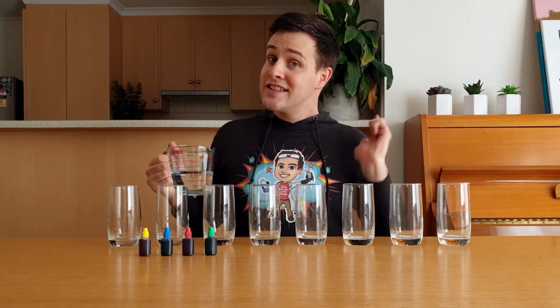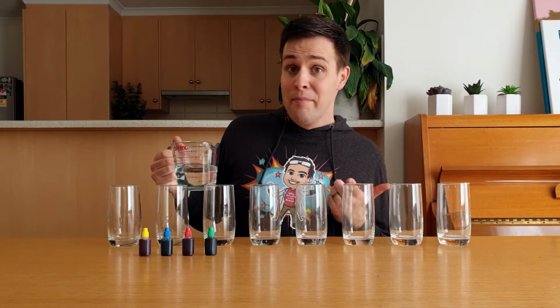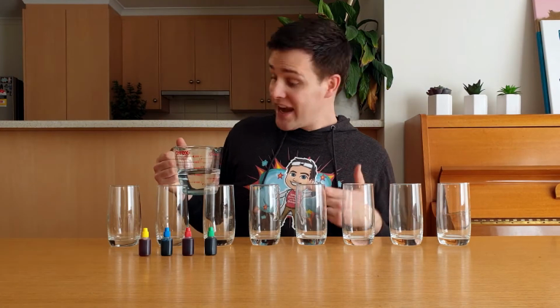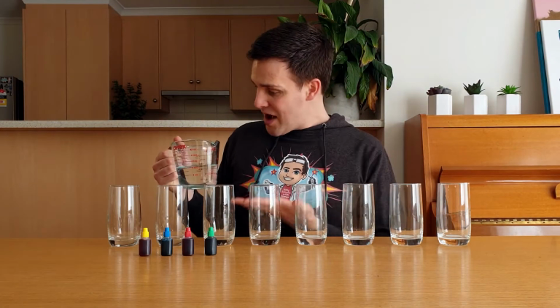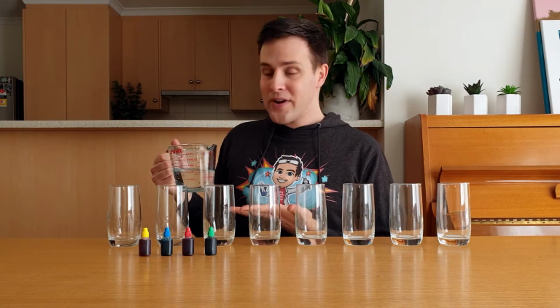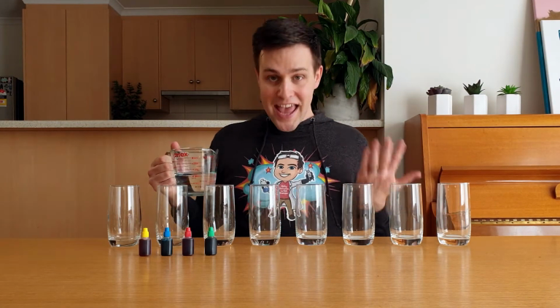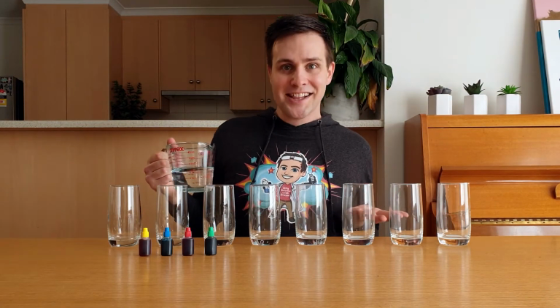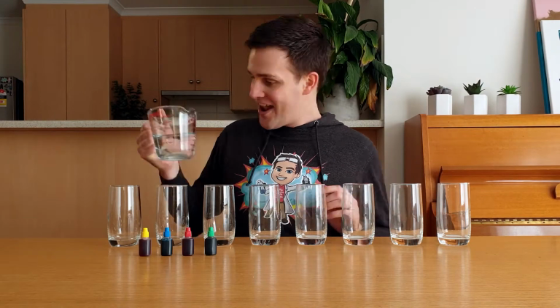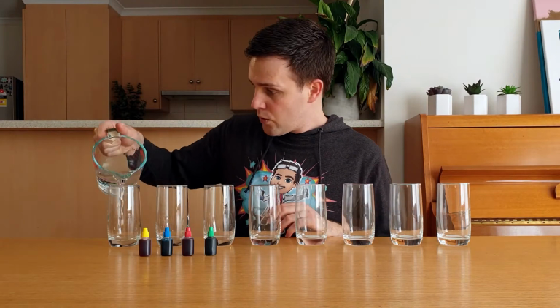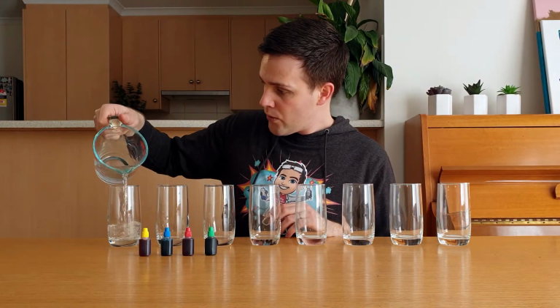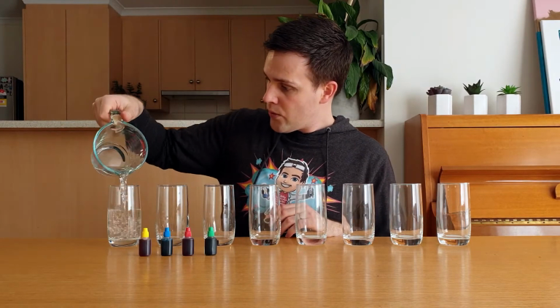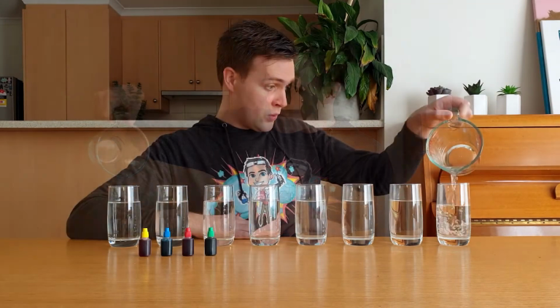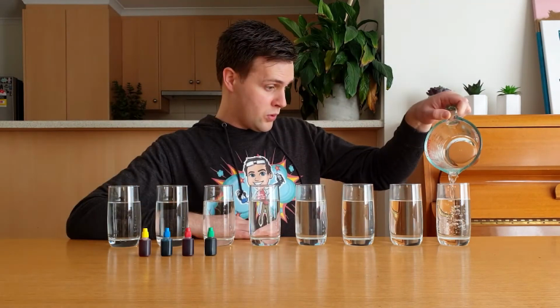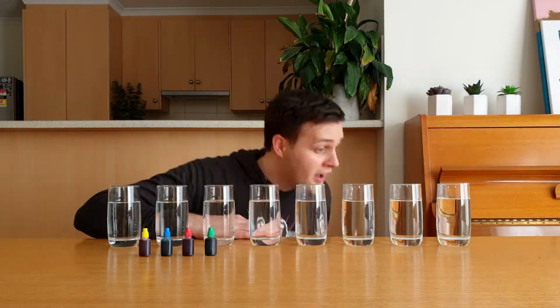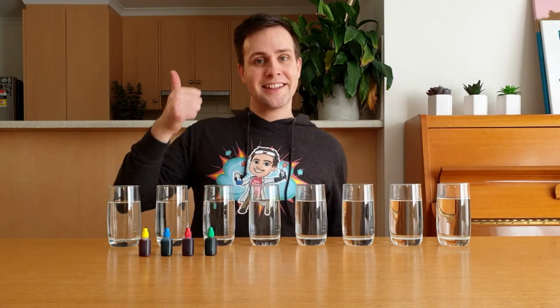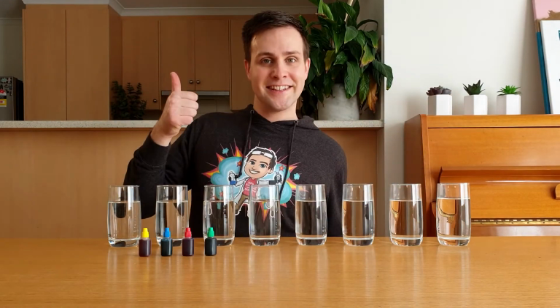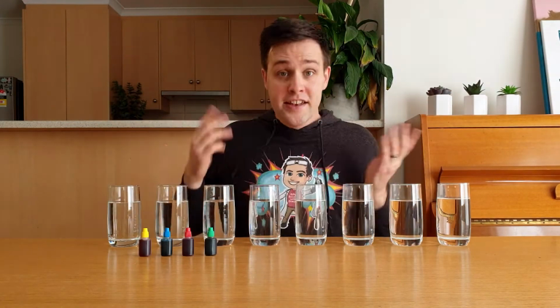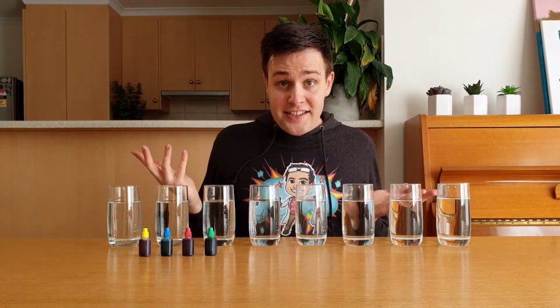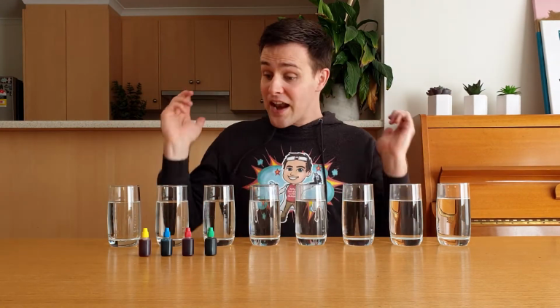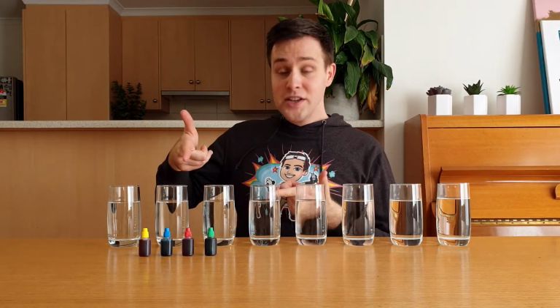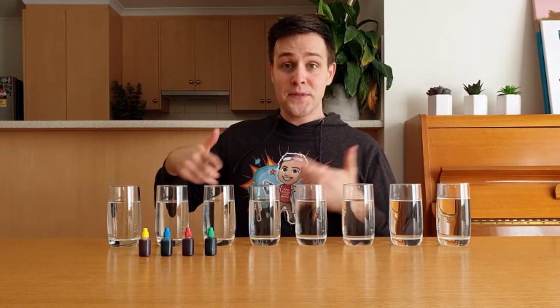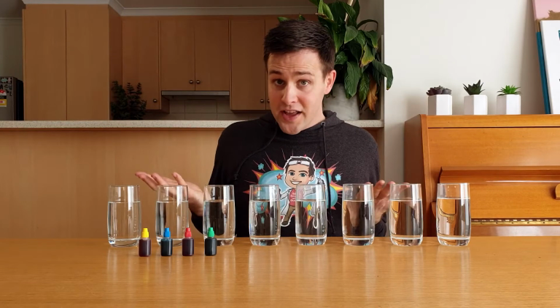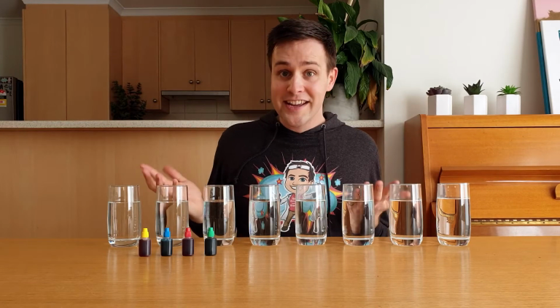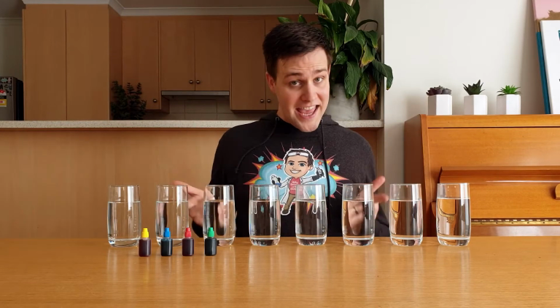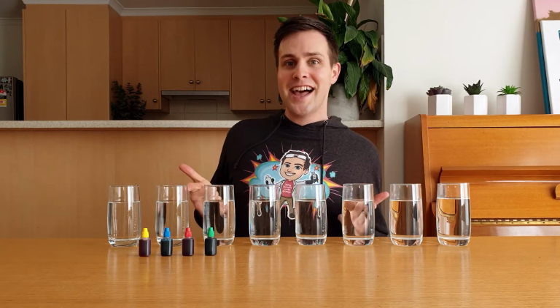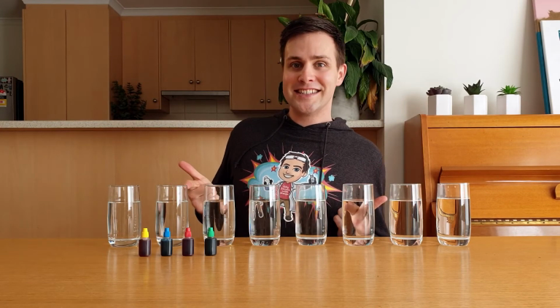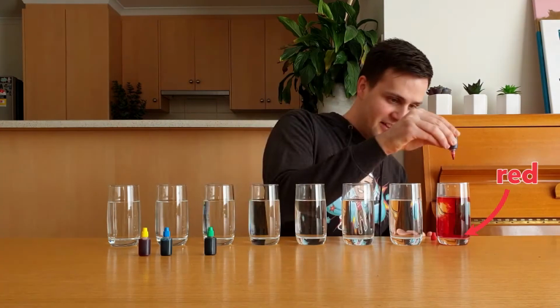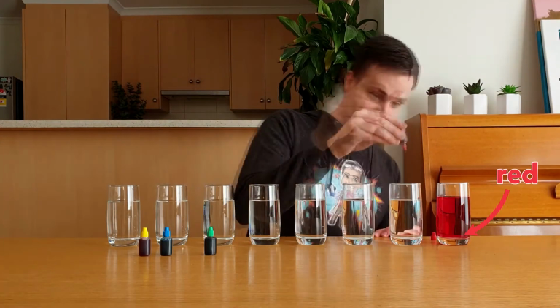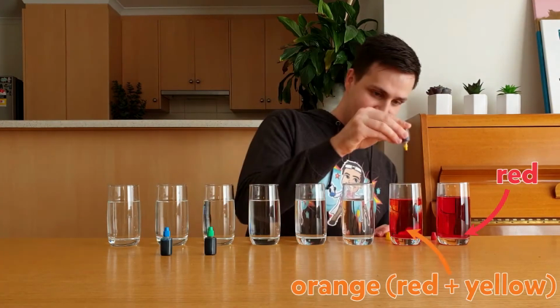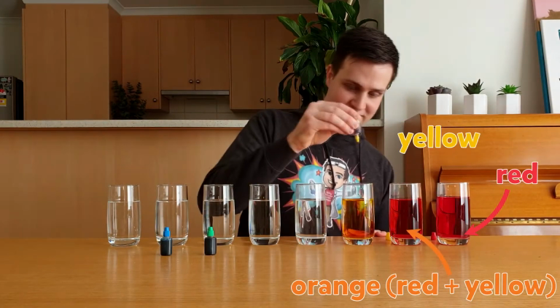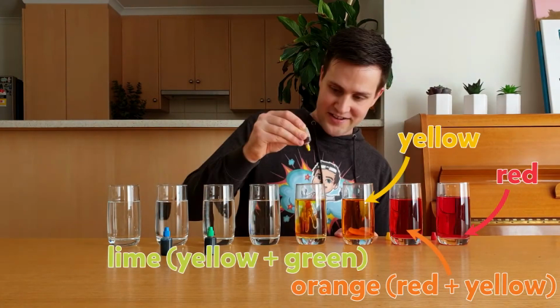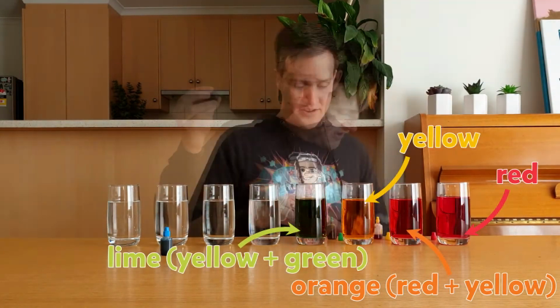Start by adding a cup of water to each glass. Next, add 40 drops of food colouring to each glass. These are the colours that I chose to use.